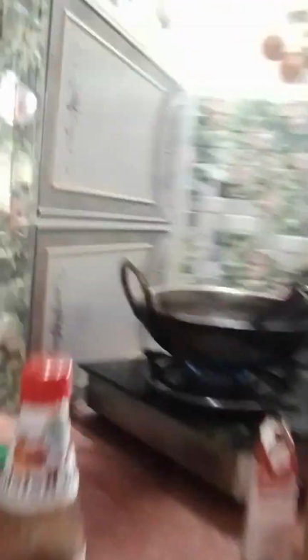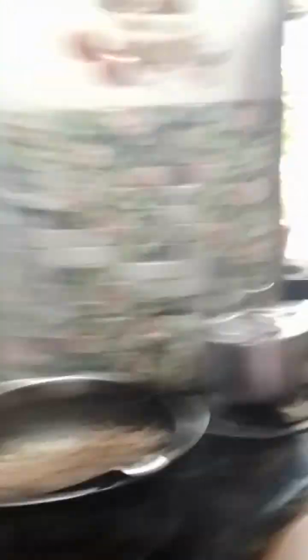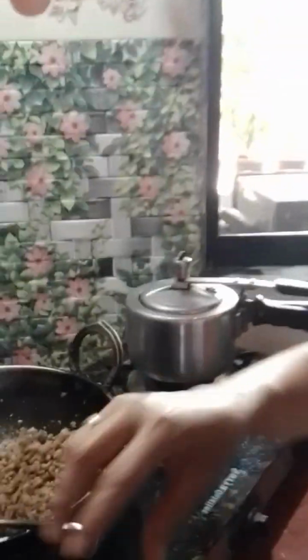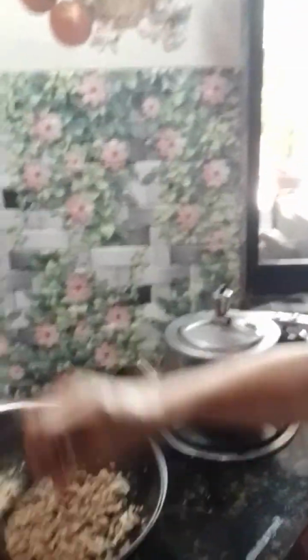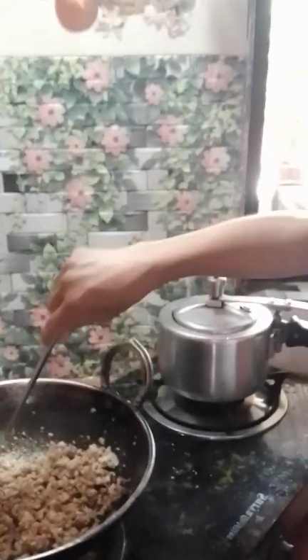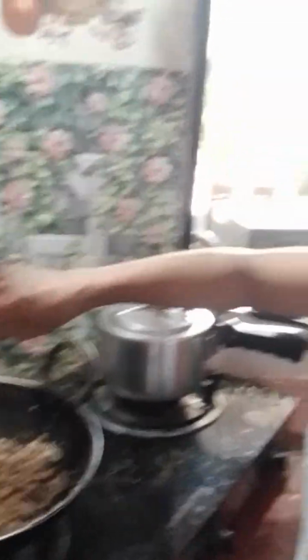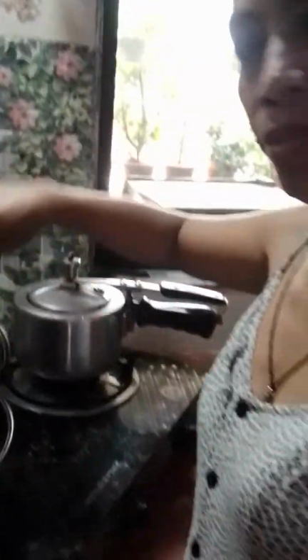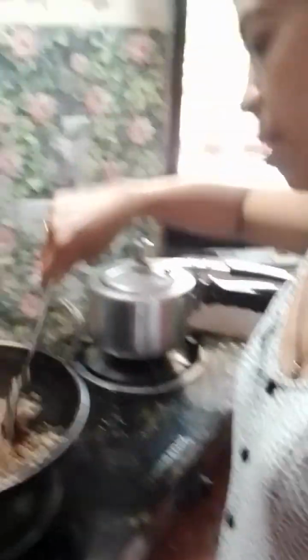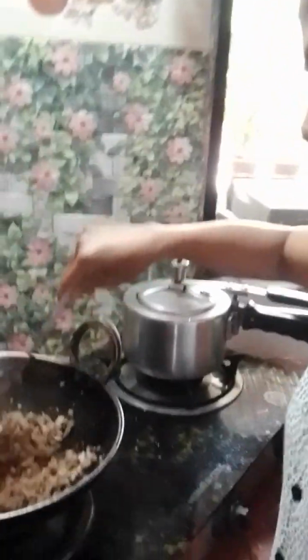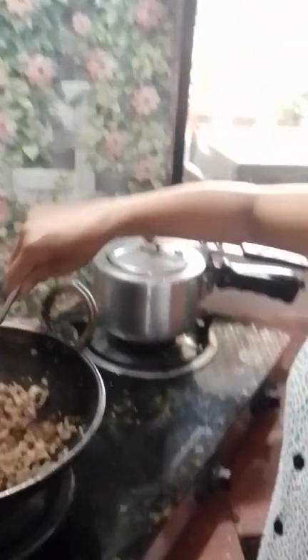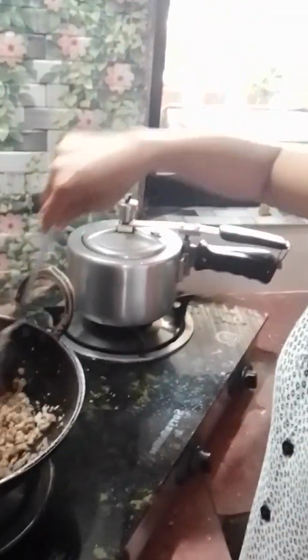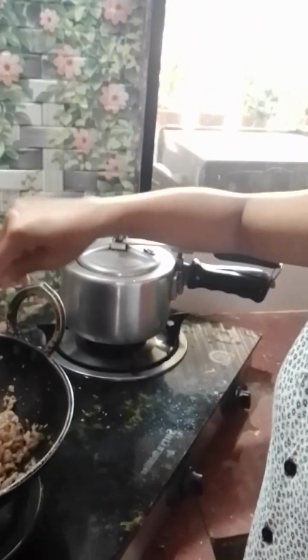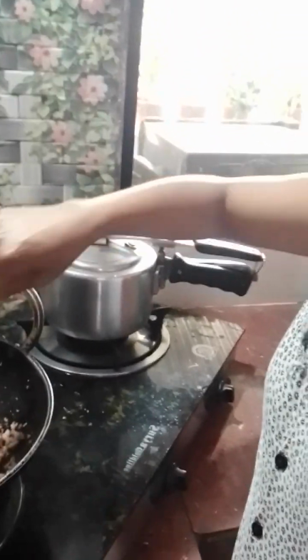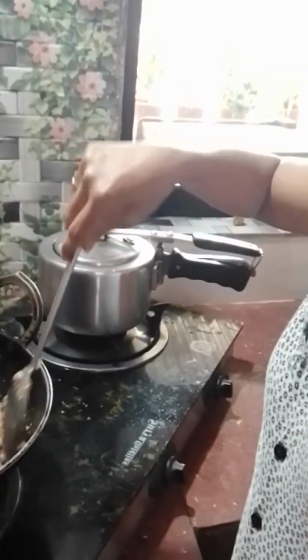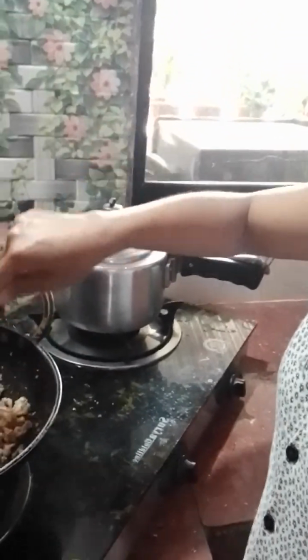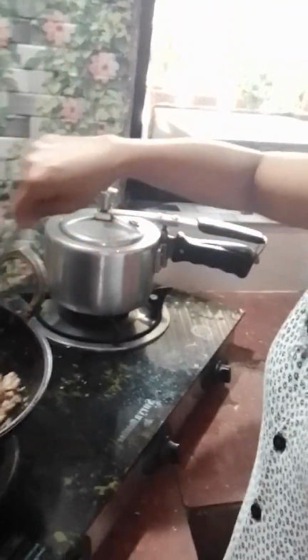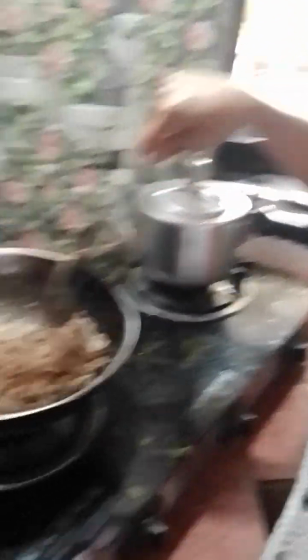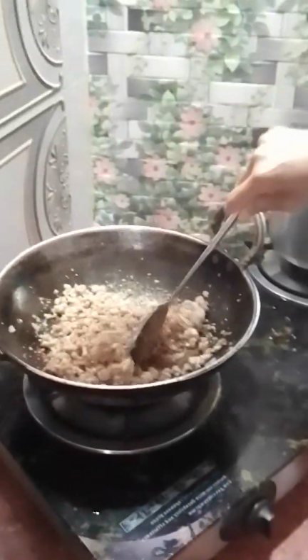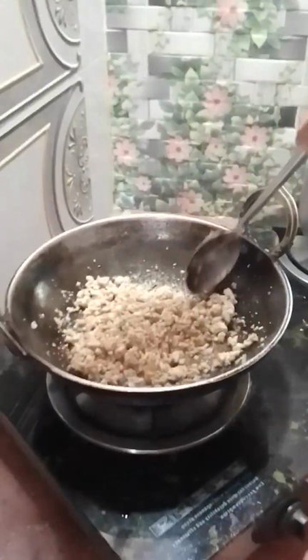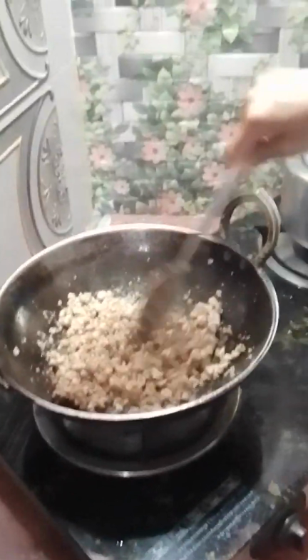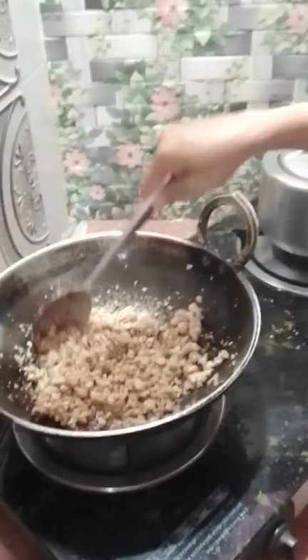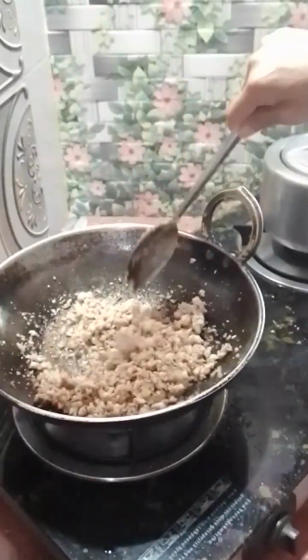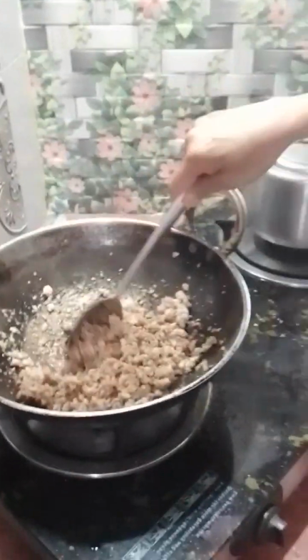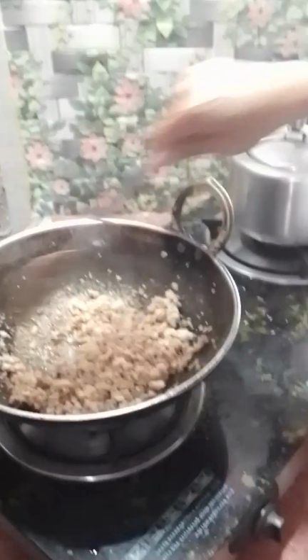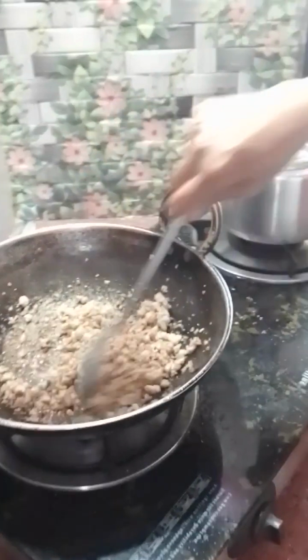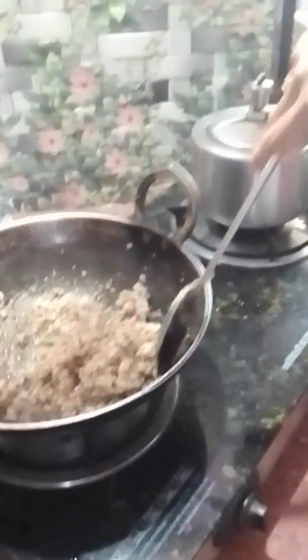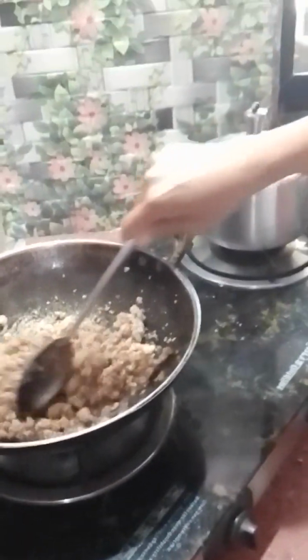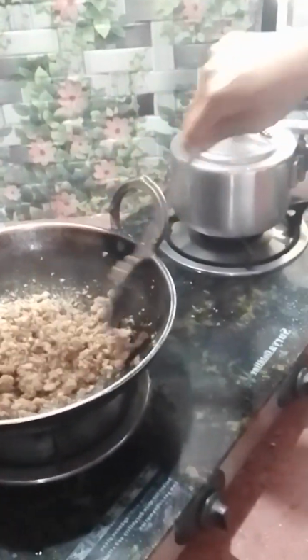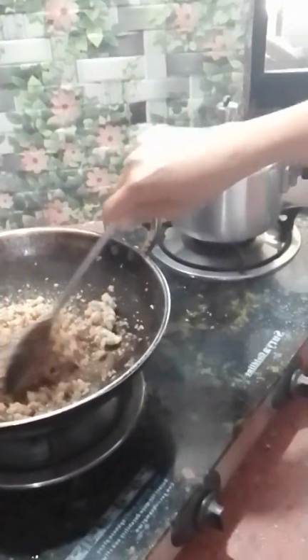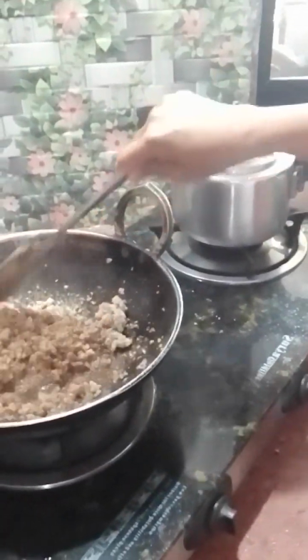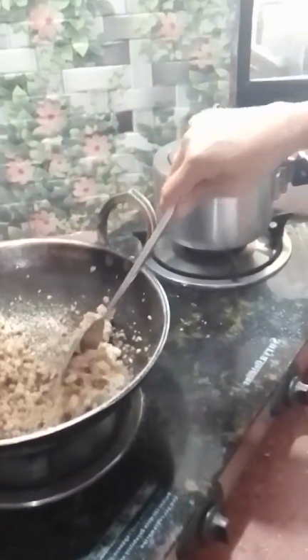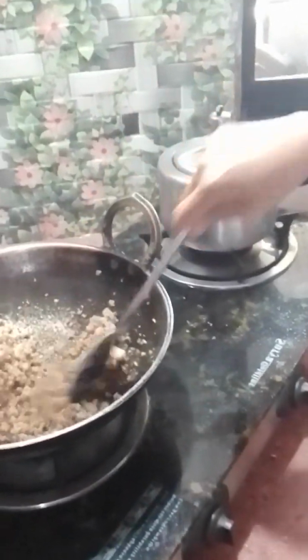Hello guys! Good afternoon! Today, I want to cook spaghetti. It means pachamba-chamba. I just already mixed with the garlic and onion.